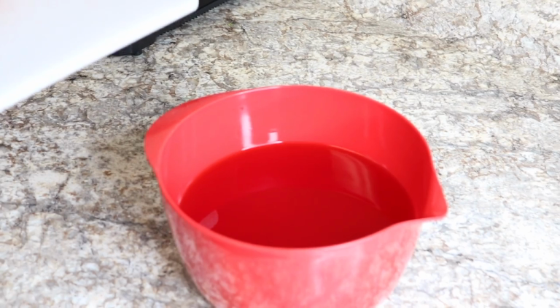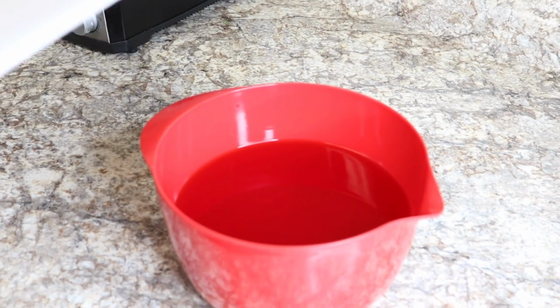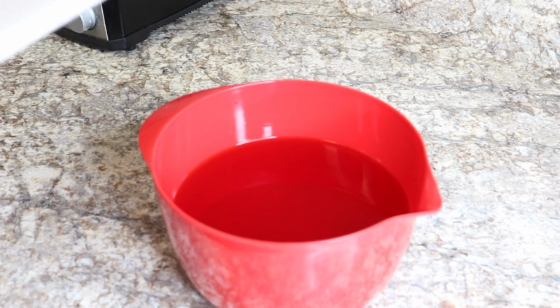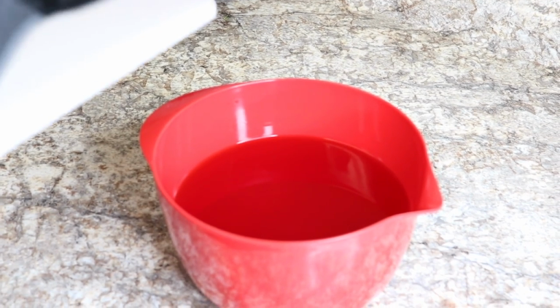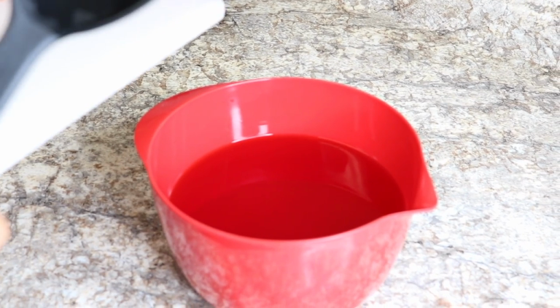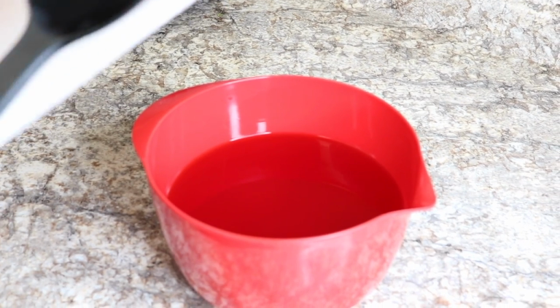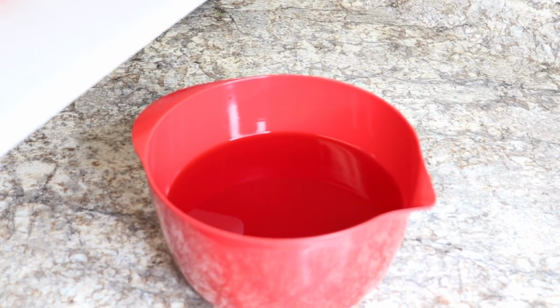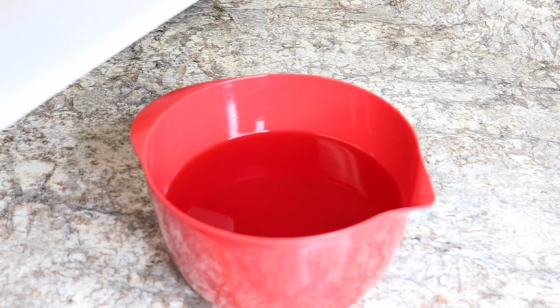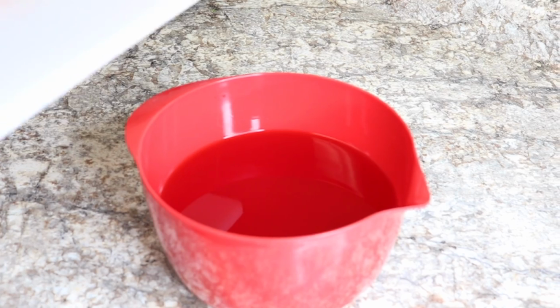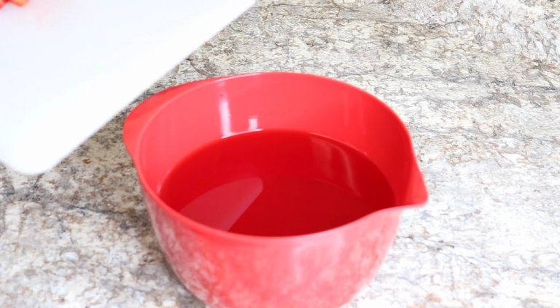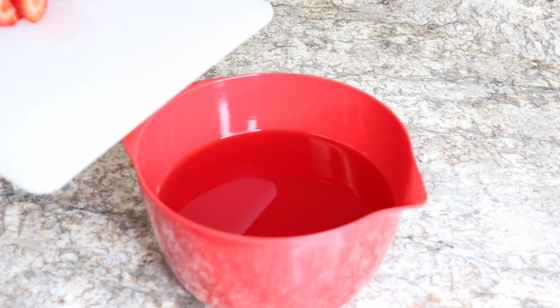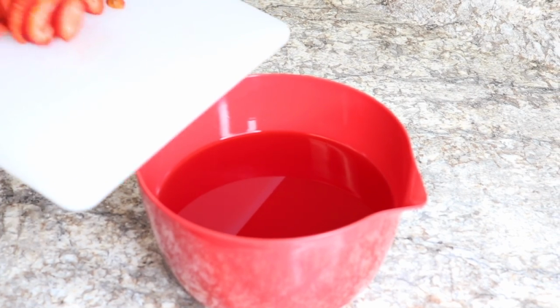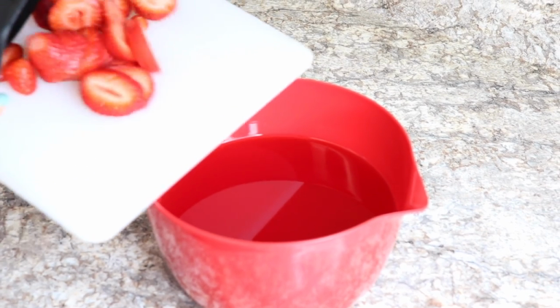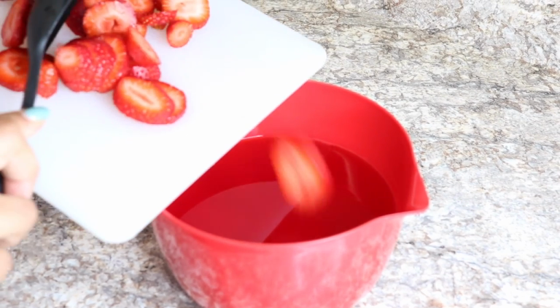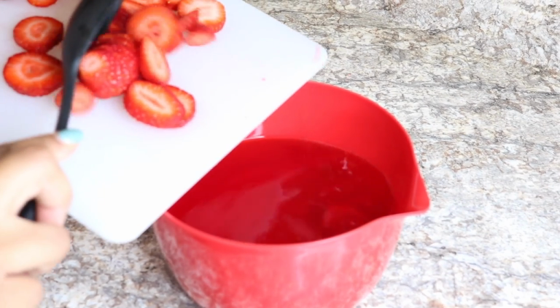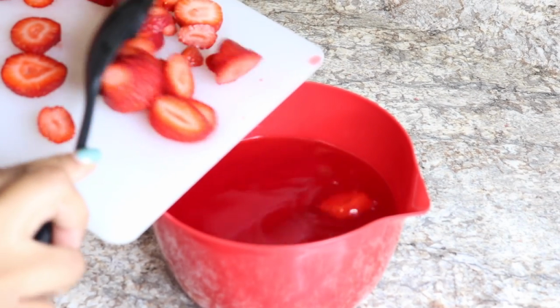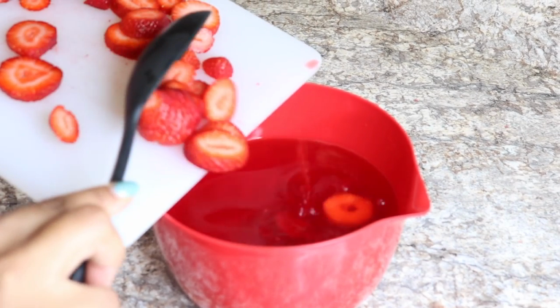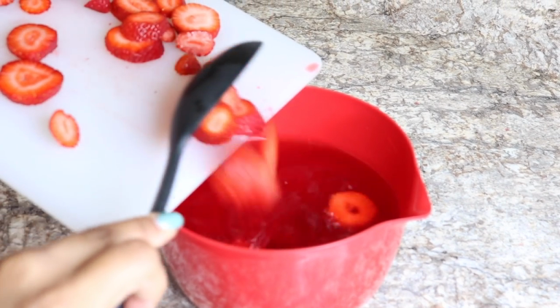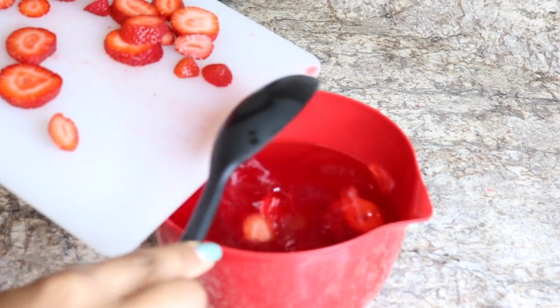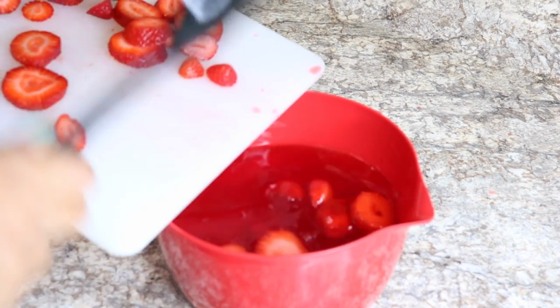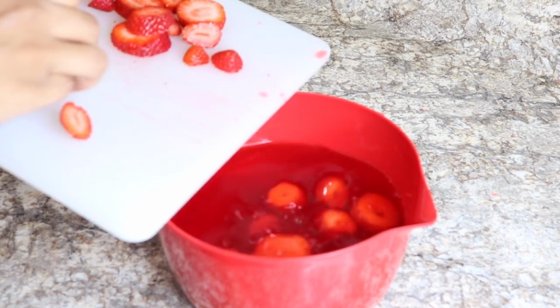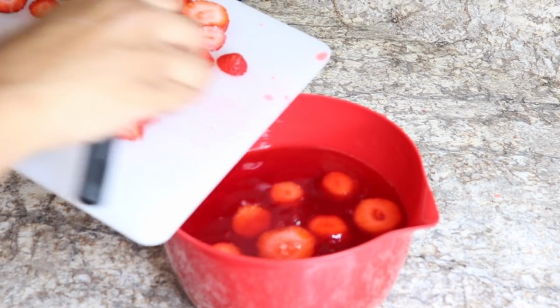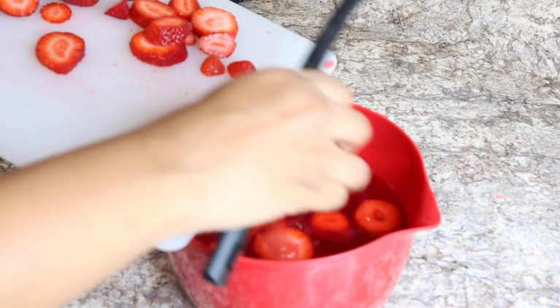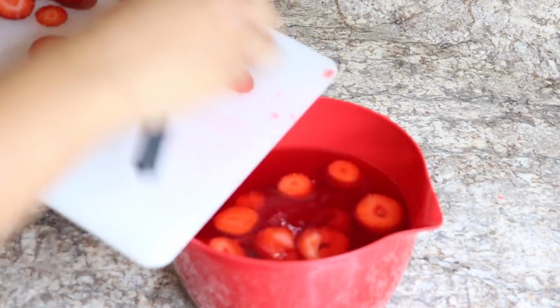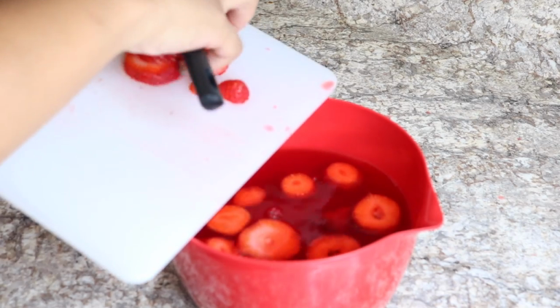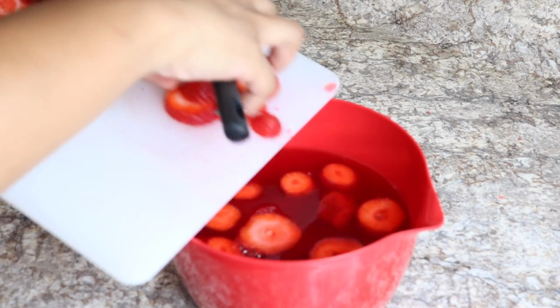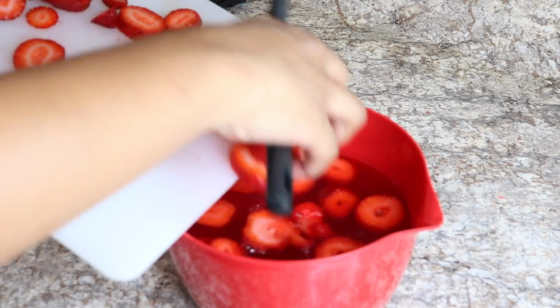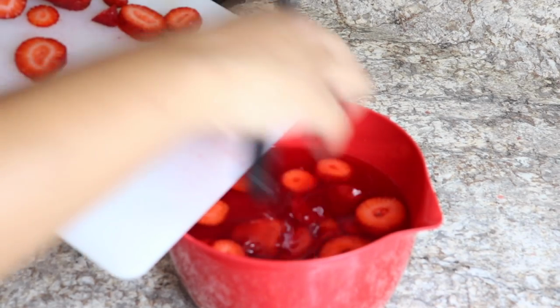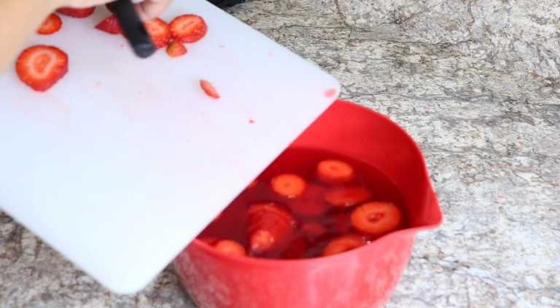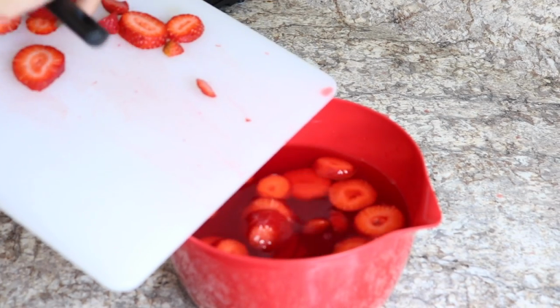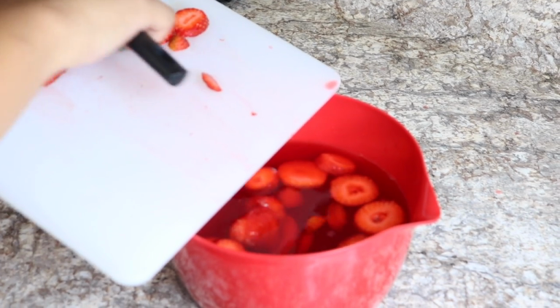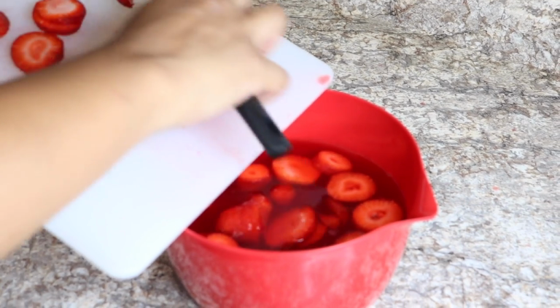Now we're going back to the jello we set aside earlier. I'm just going to add the strawberries I just sliced into this jello.